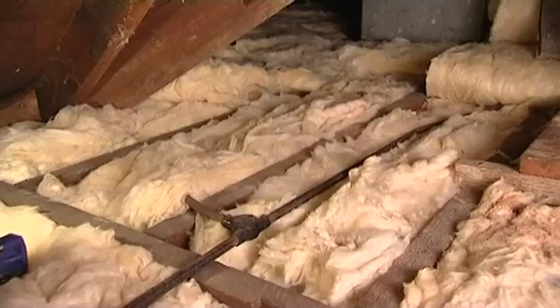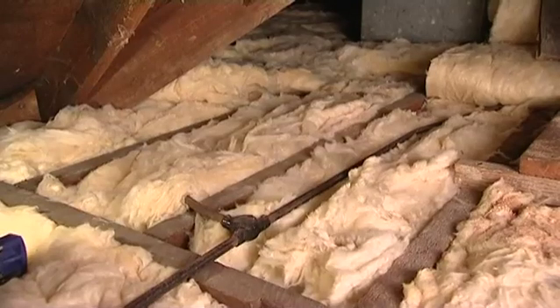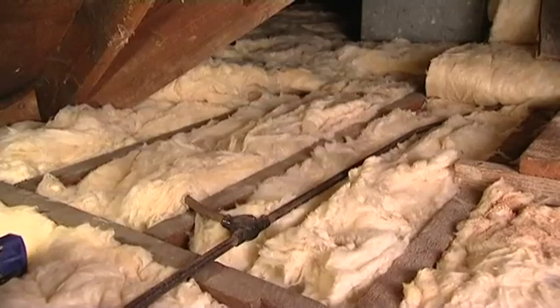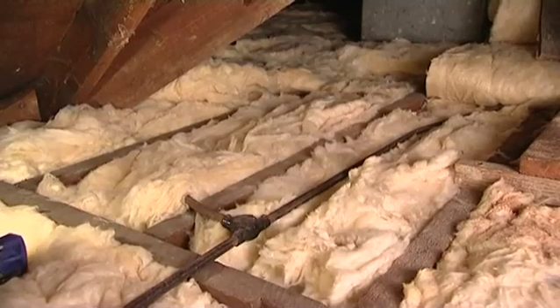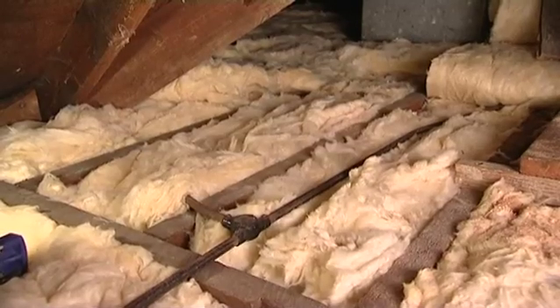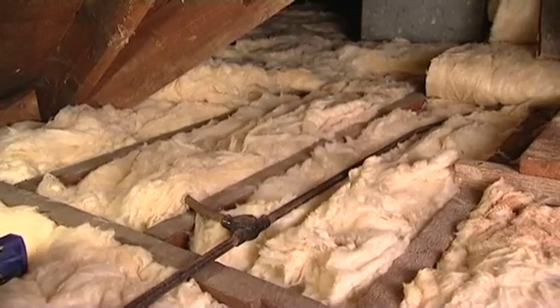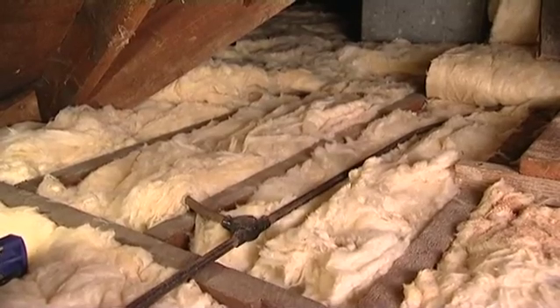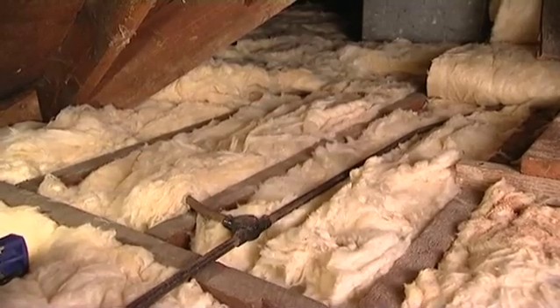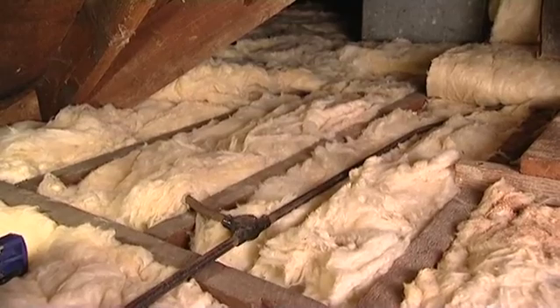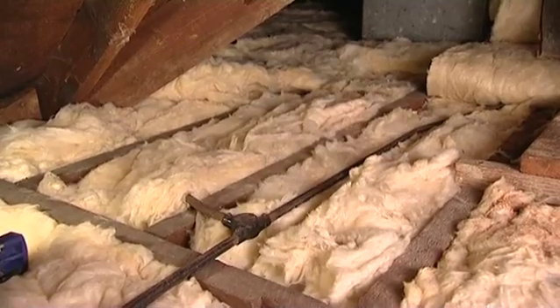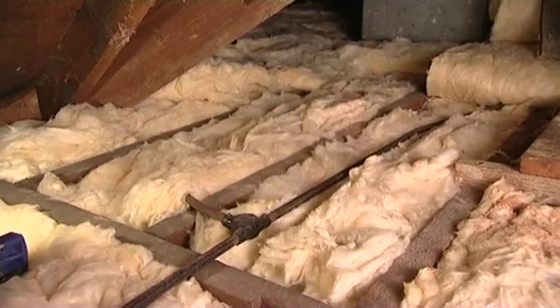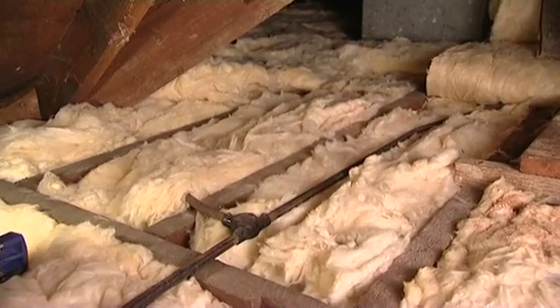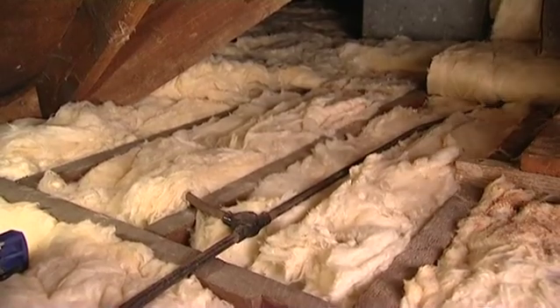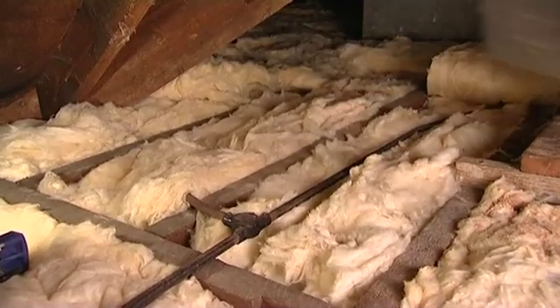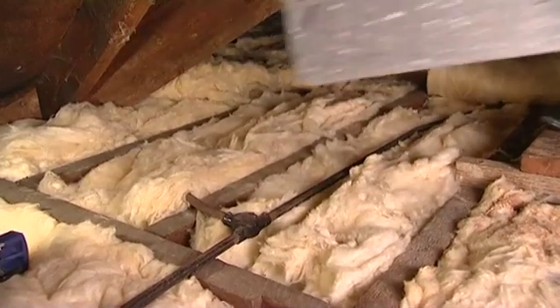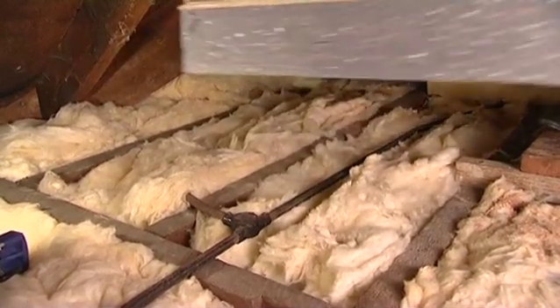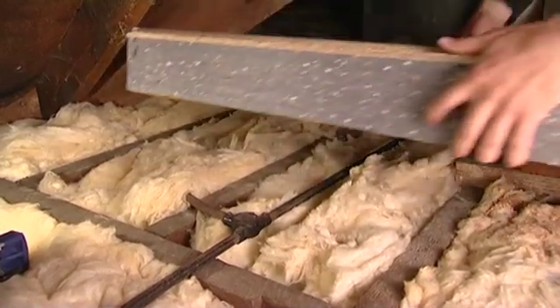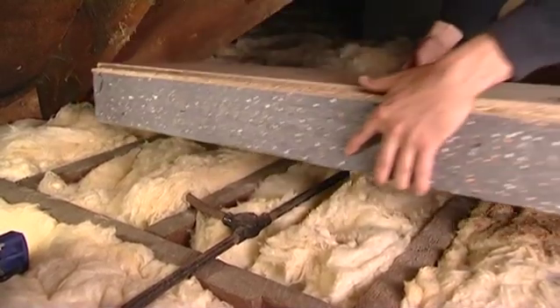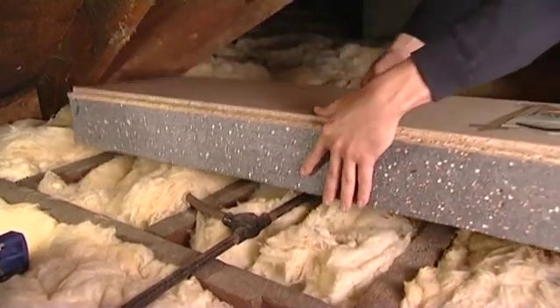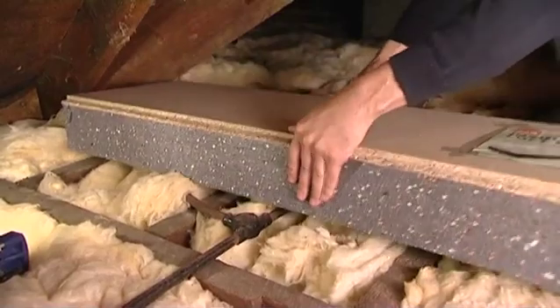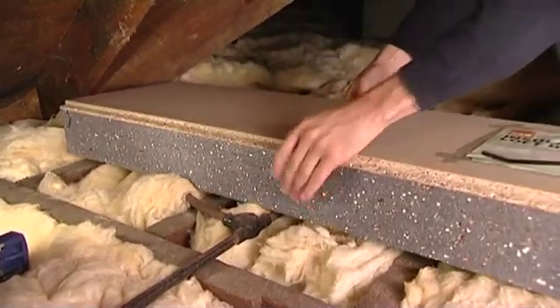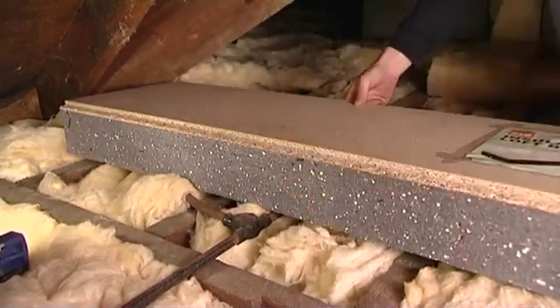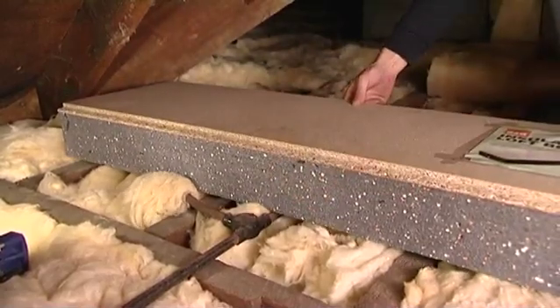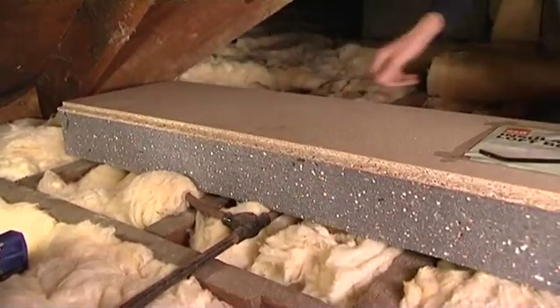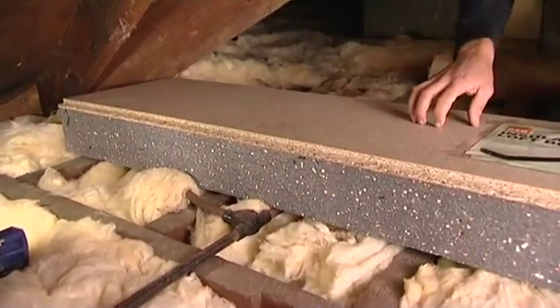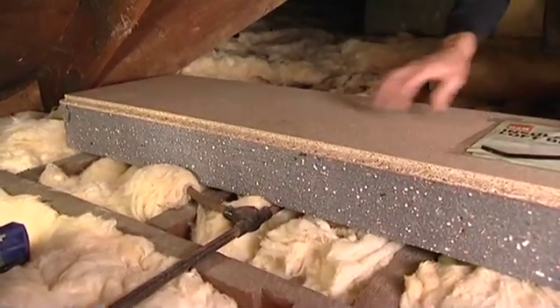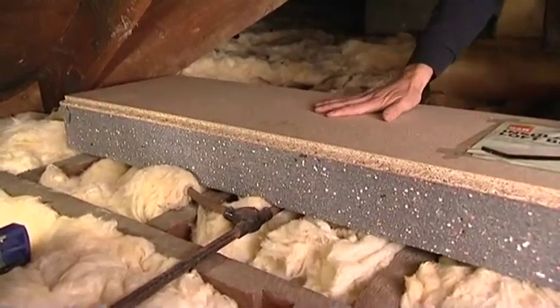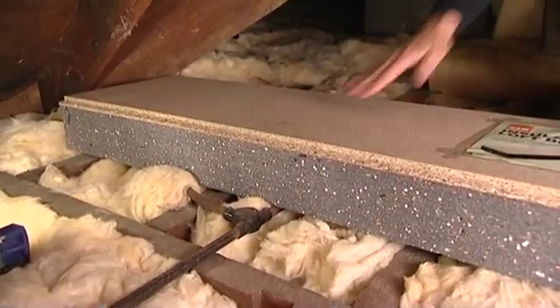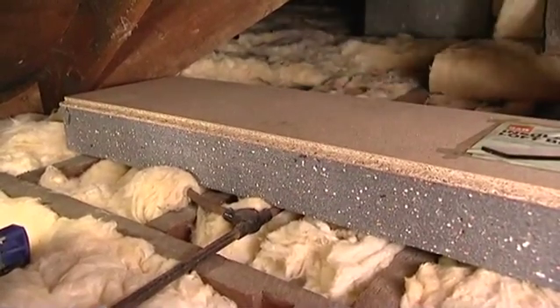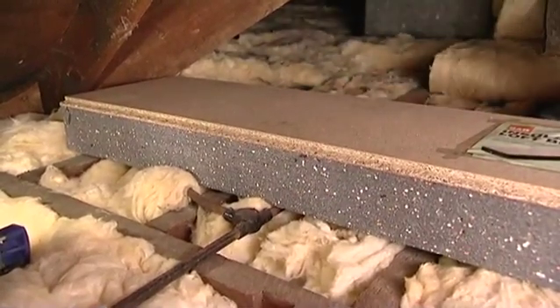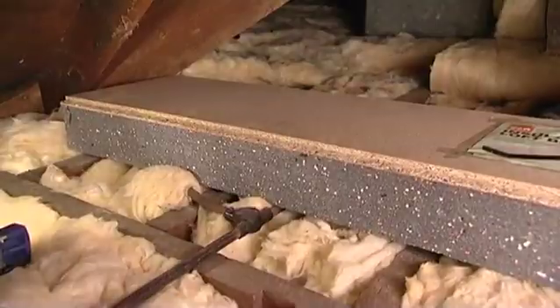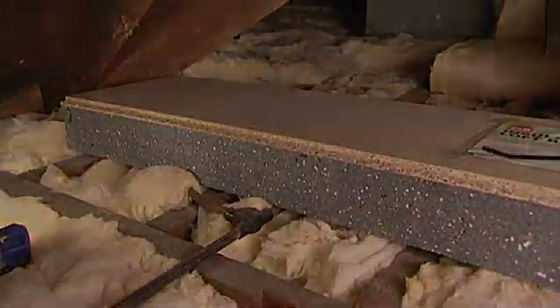For both methods, a first layer of insulation is laid between the joists. The first option is then to install flooring boards backed with further insulation over the top. These products typically cost more, but they are quick and simple to install.